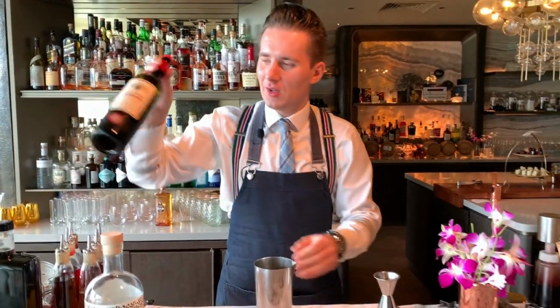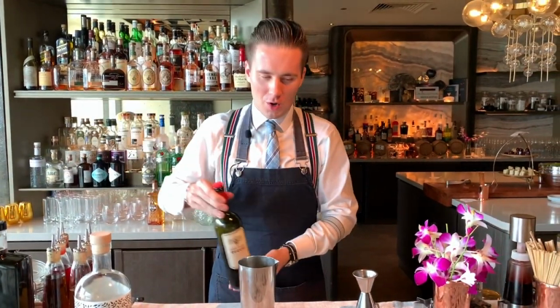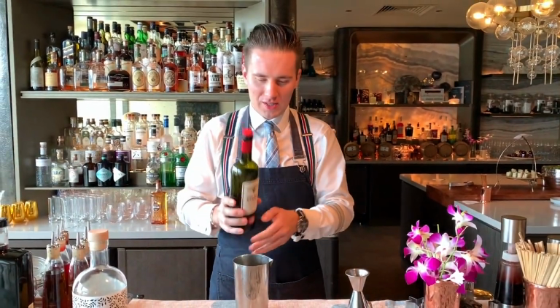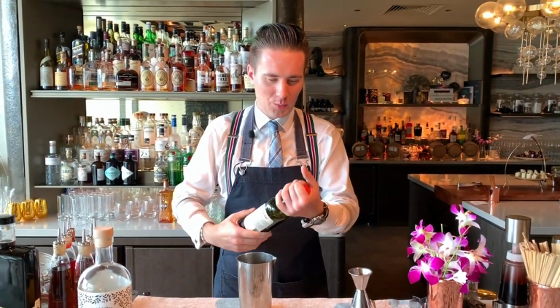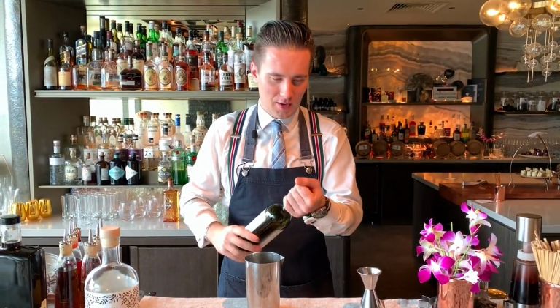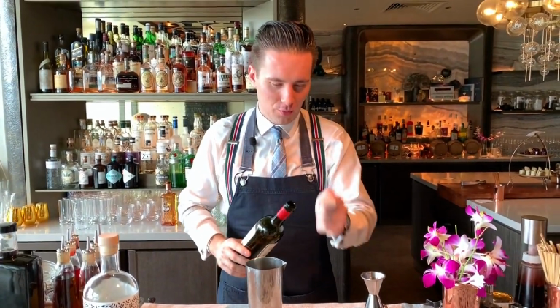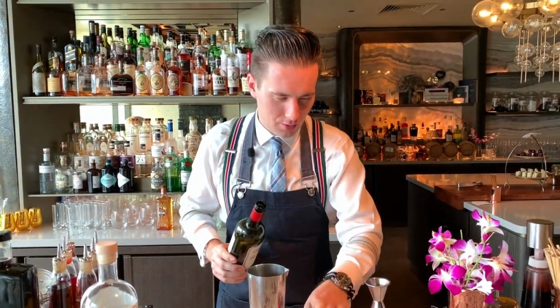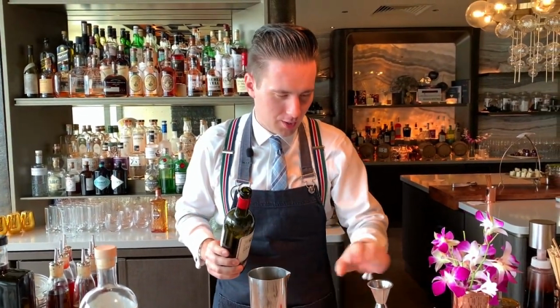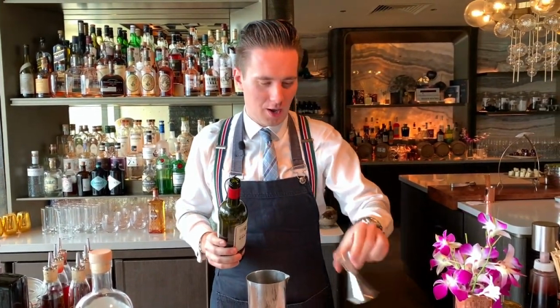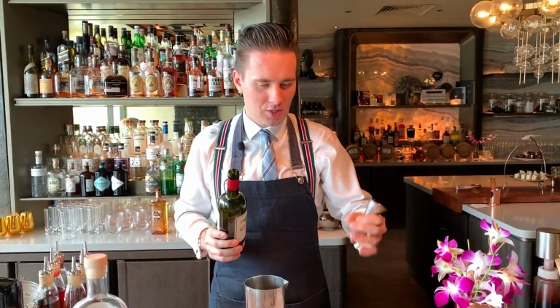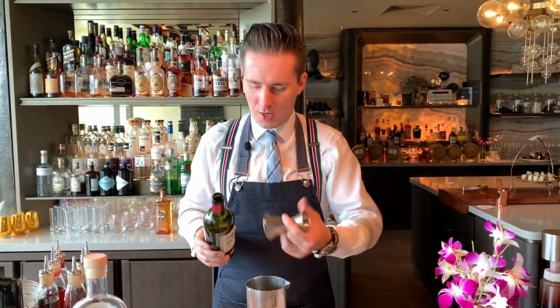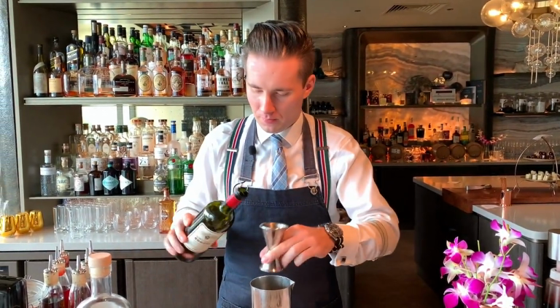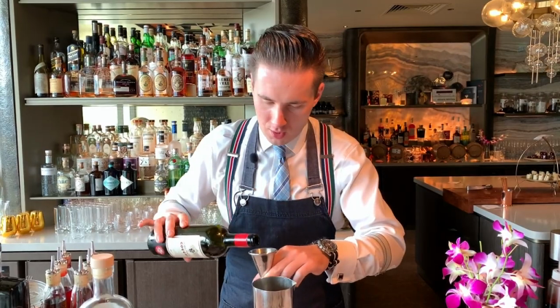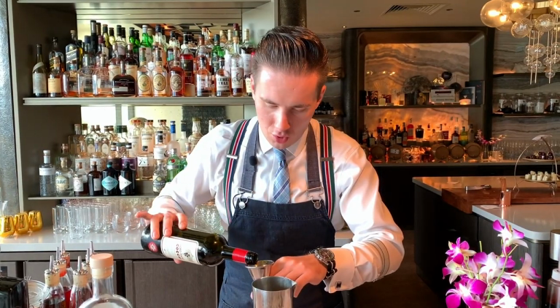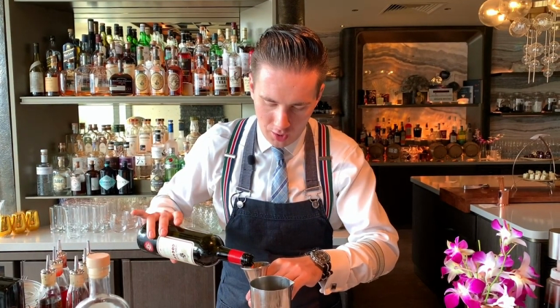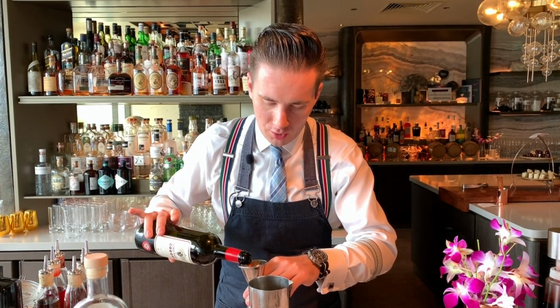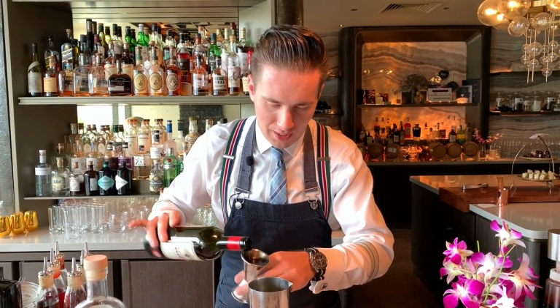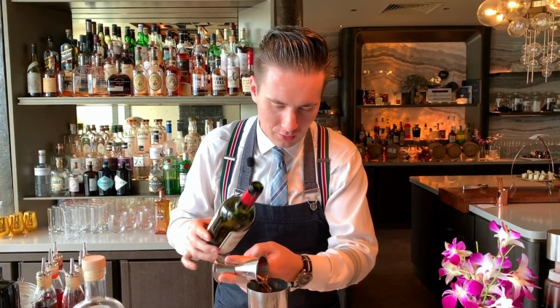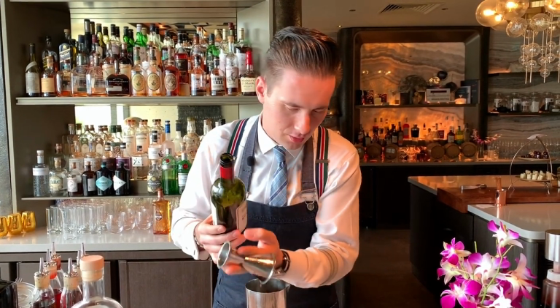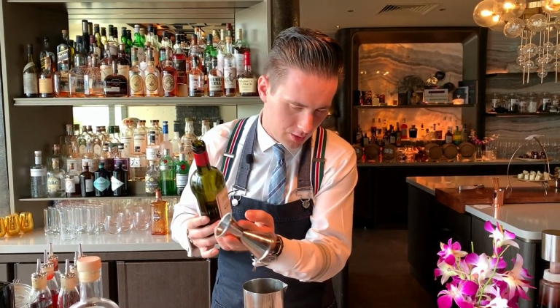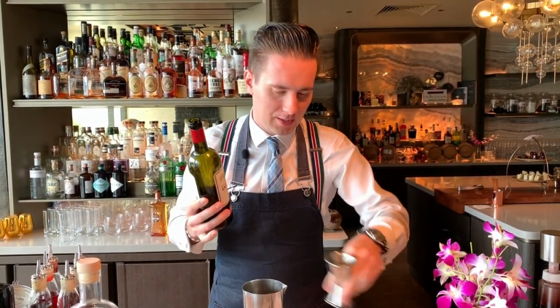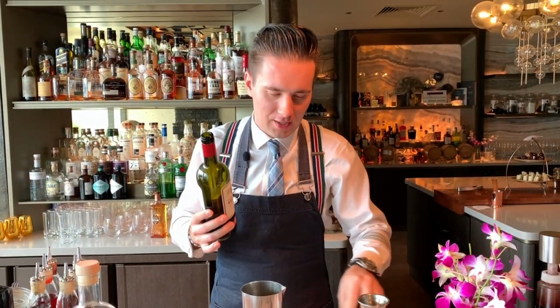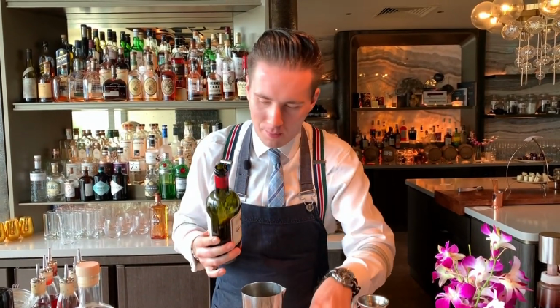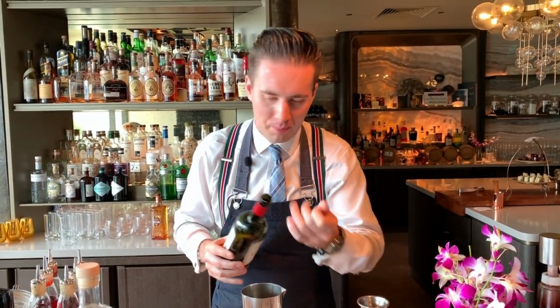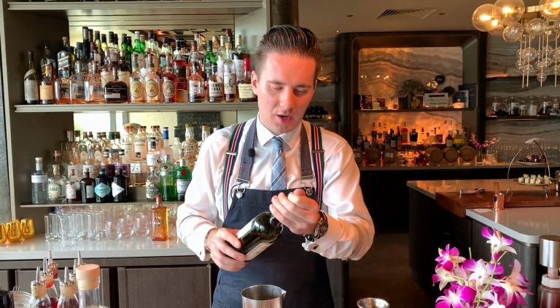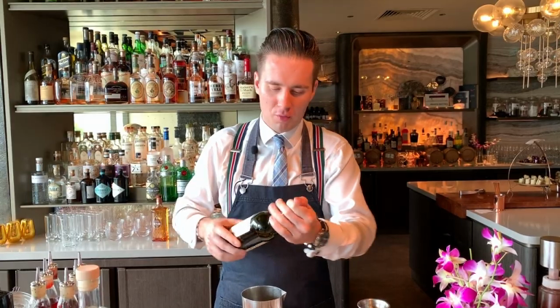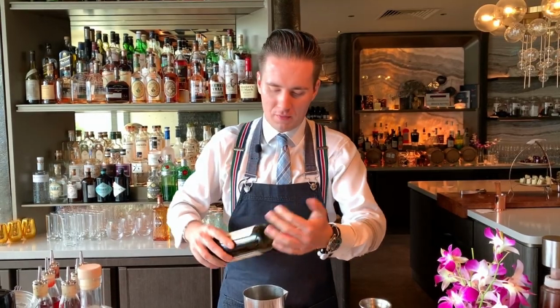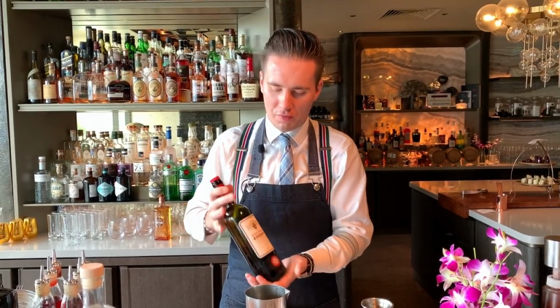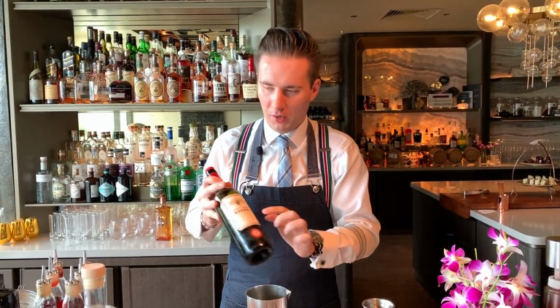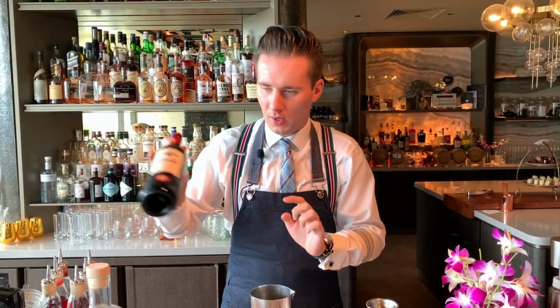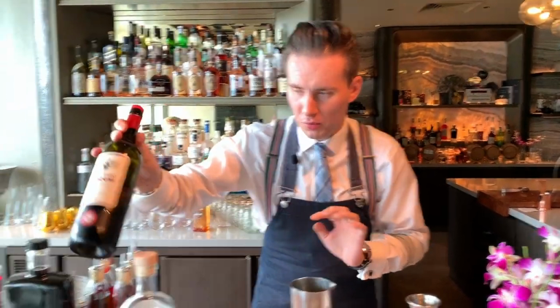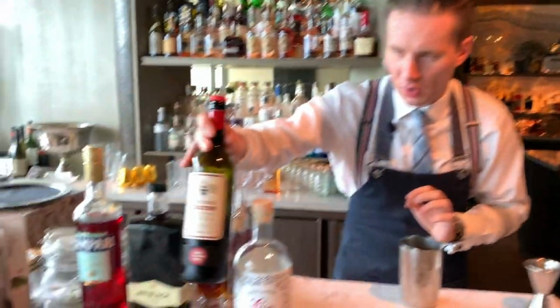So we're going to start with vermouth. I'm using Cocchi Dopo Teatro. It's a slightly more bitter and full-bodied version of Cocchi. Beautiful vermouth.